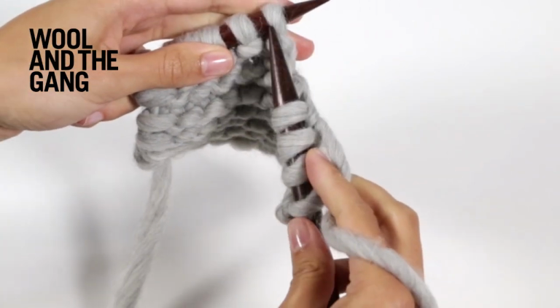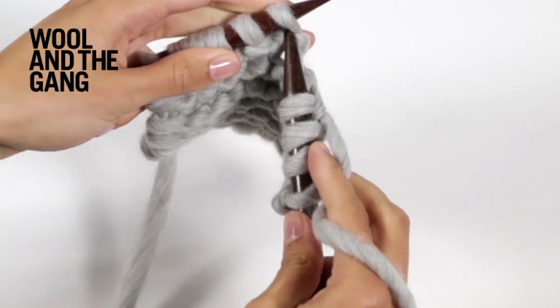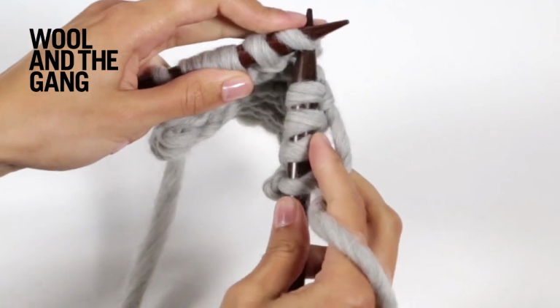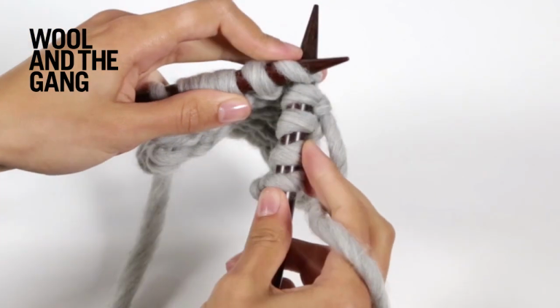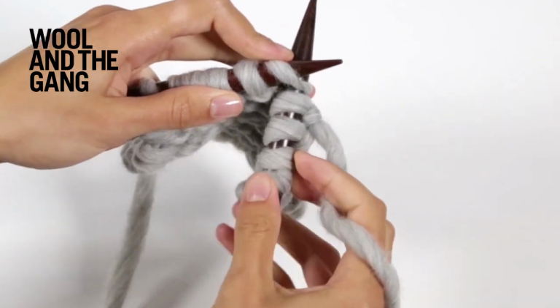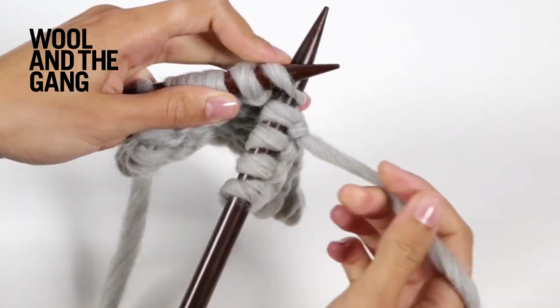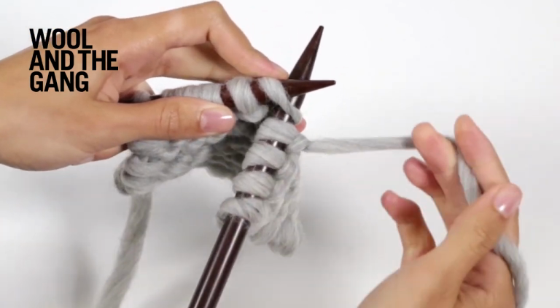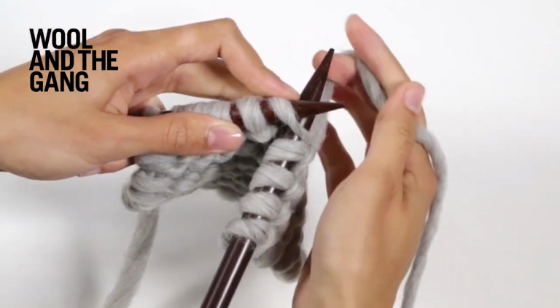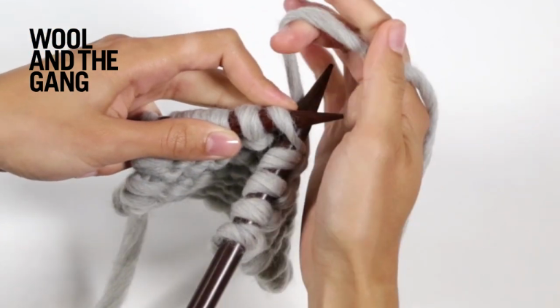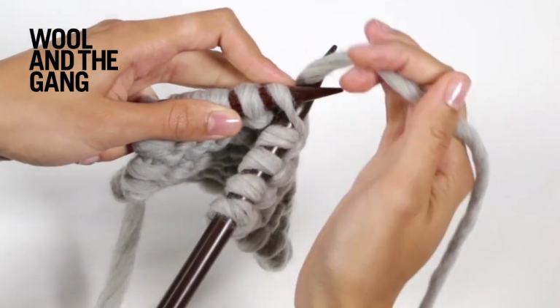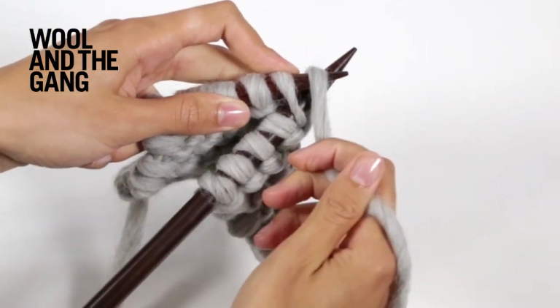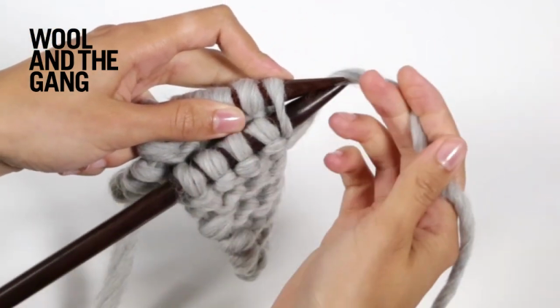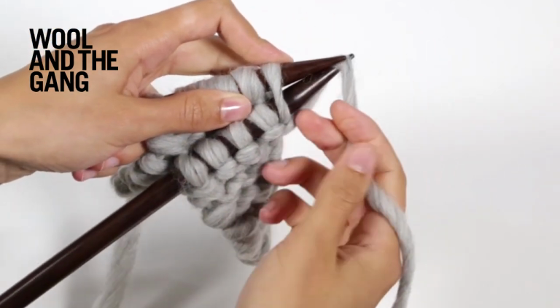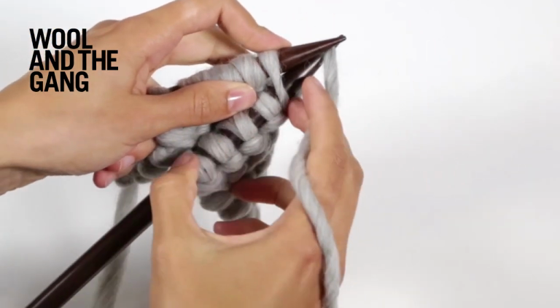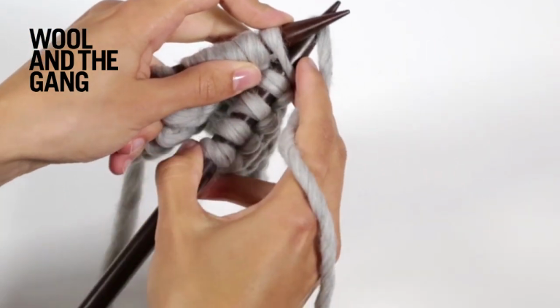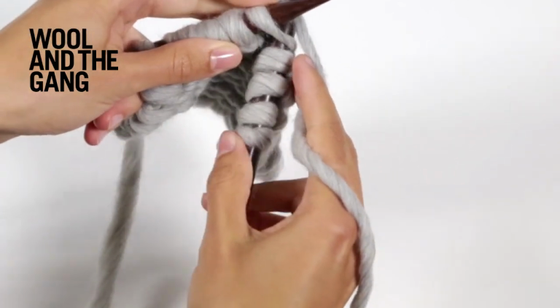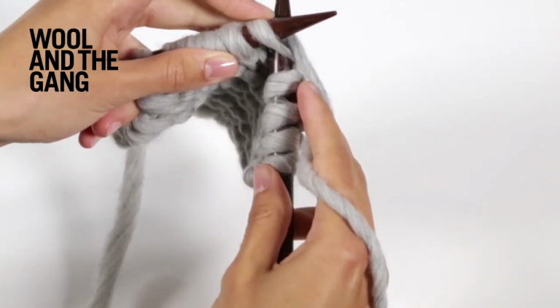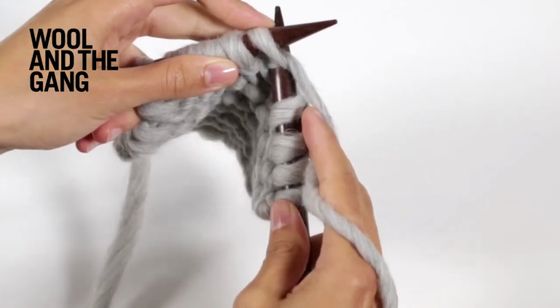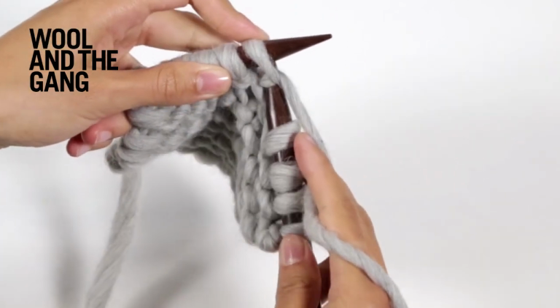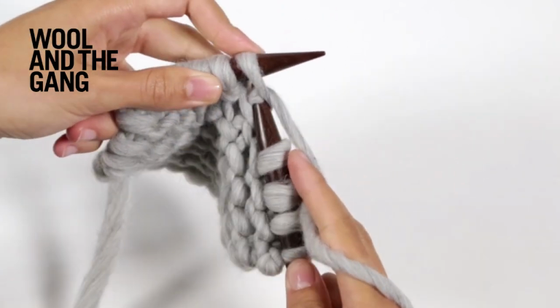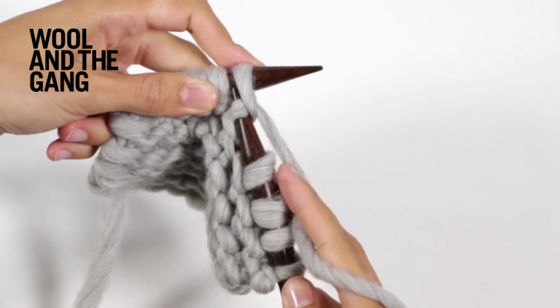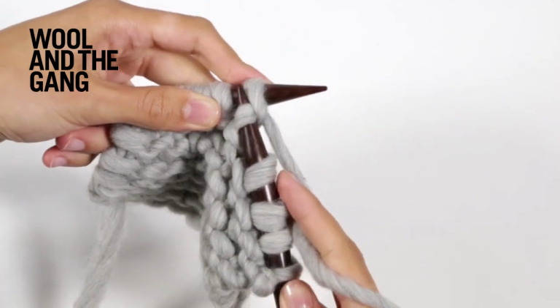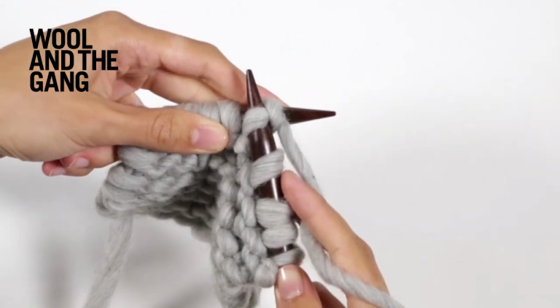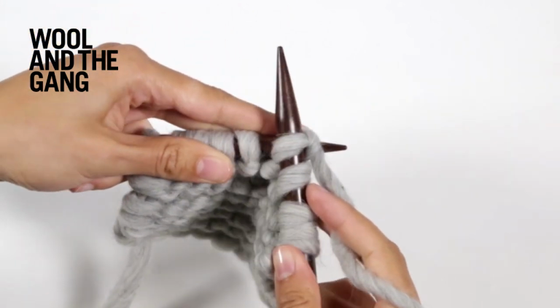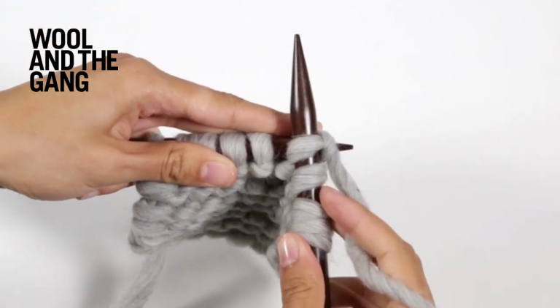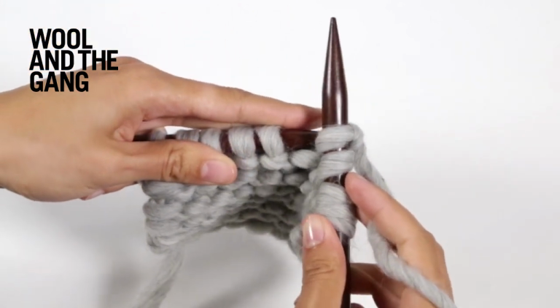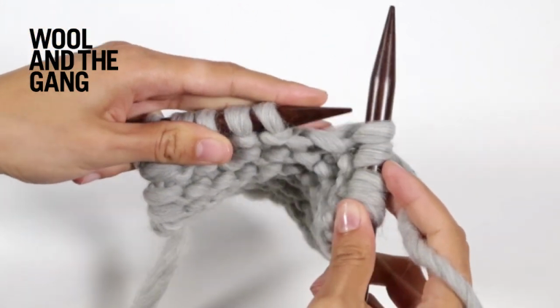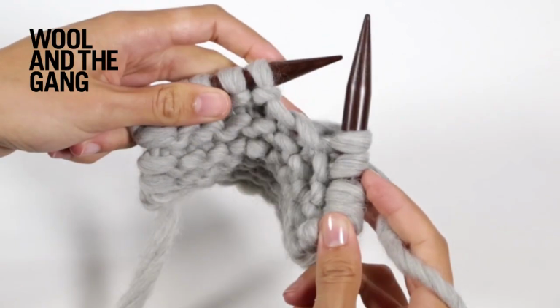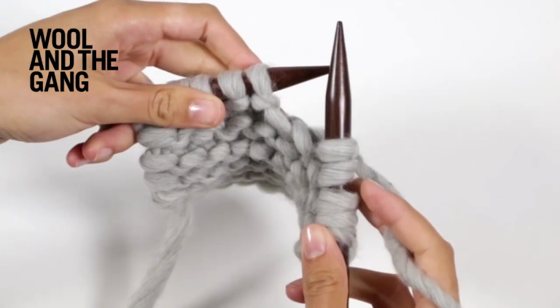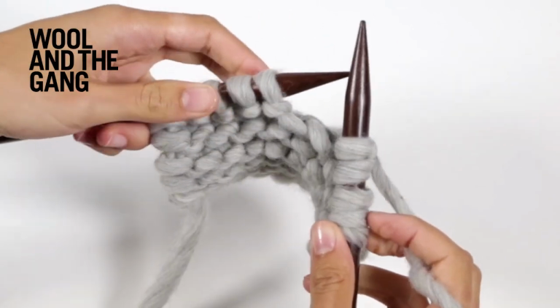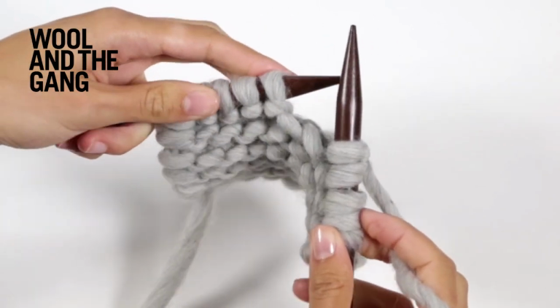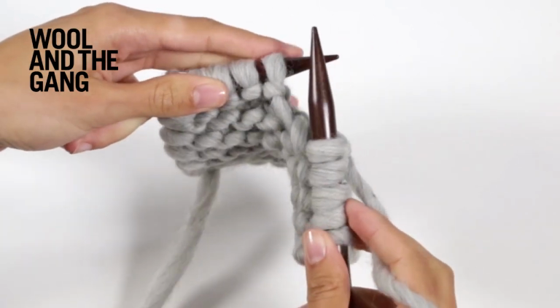Insert your needle, wrap the yarn, pull the needle towards you, and then push the old loop off.